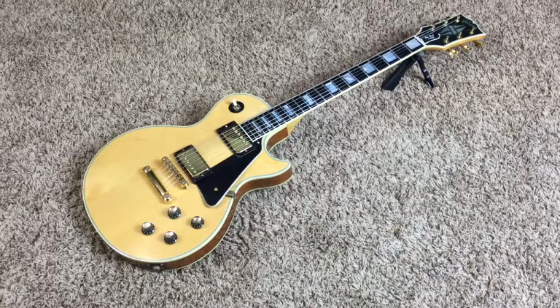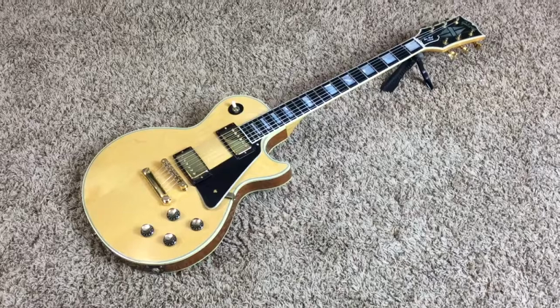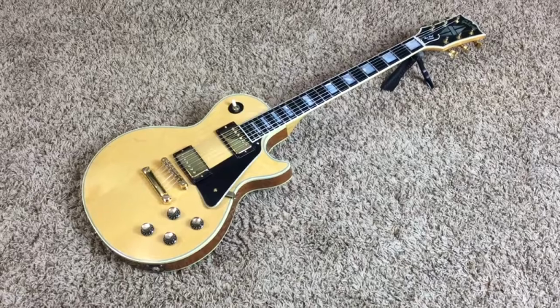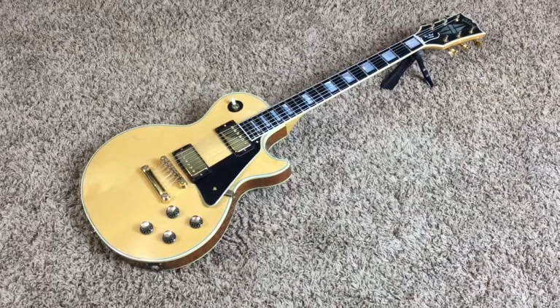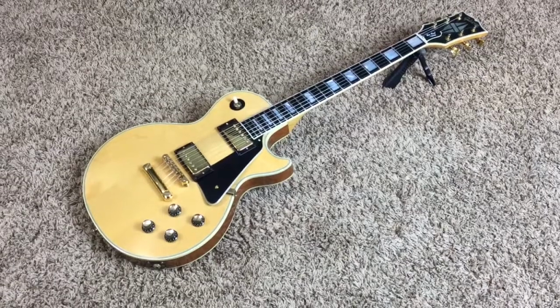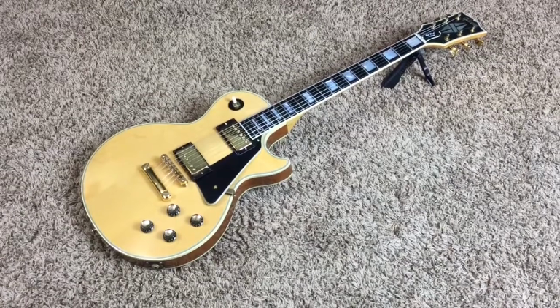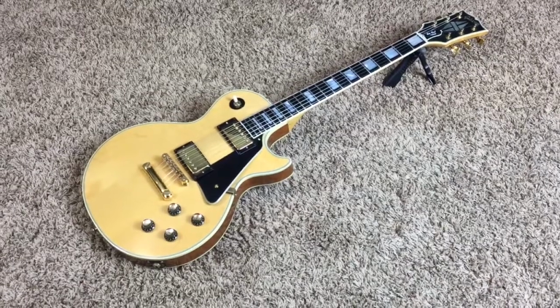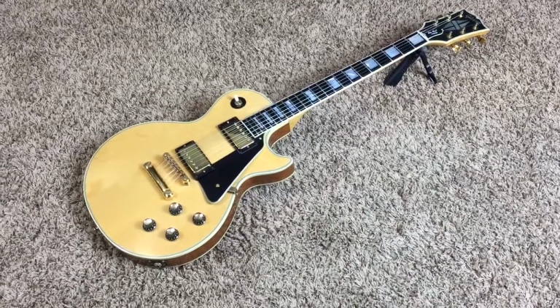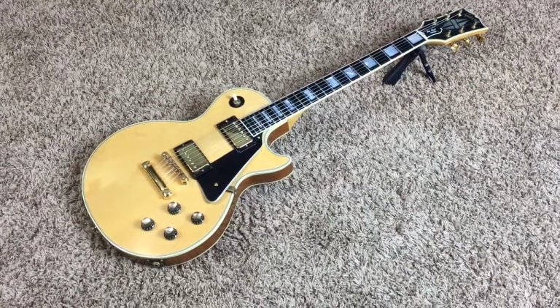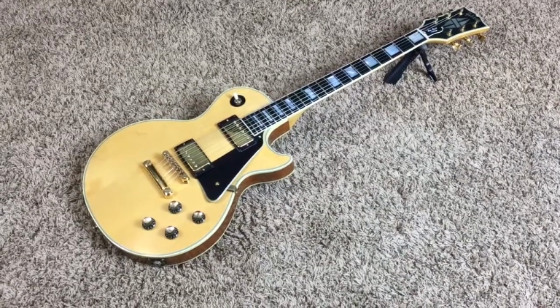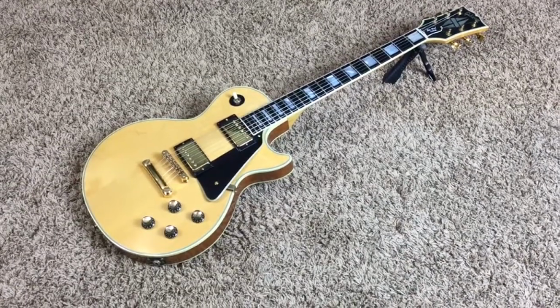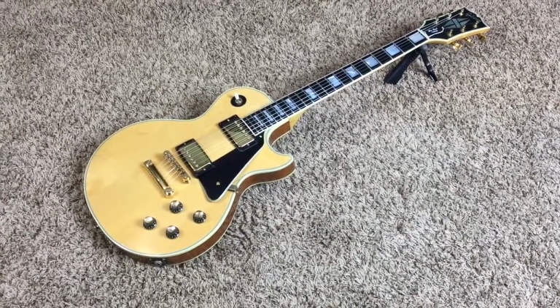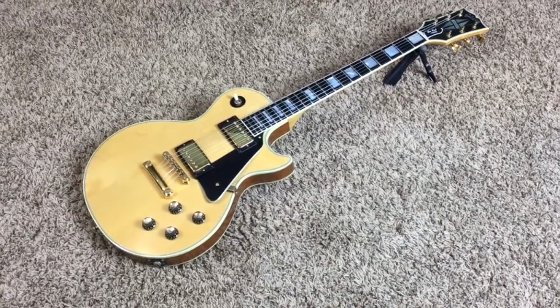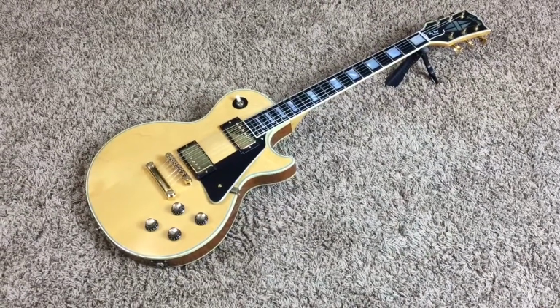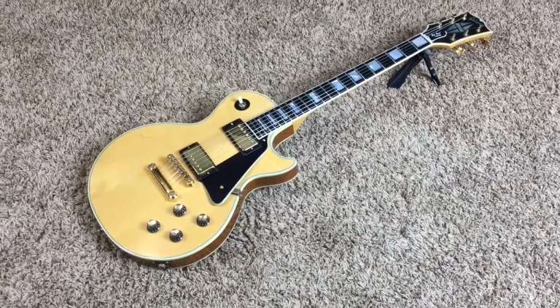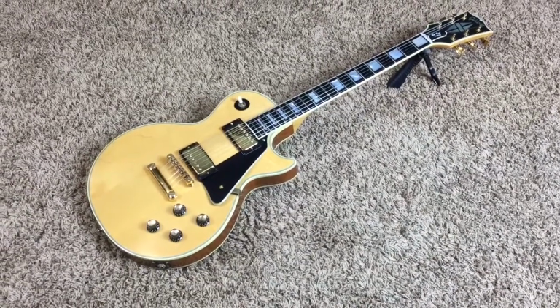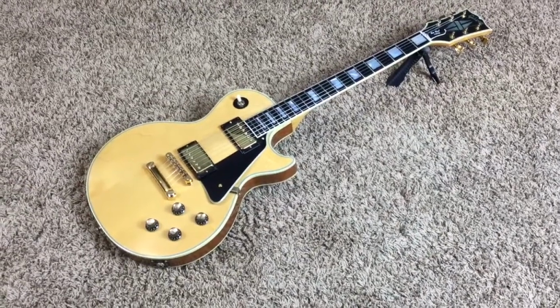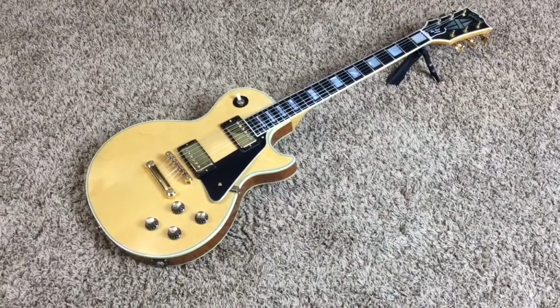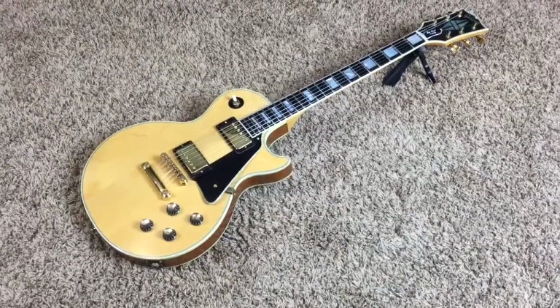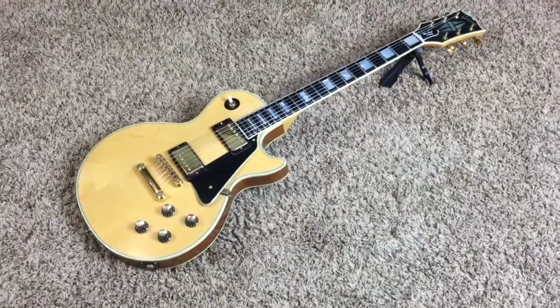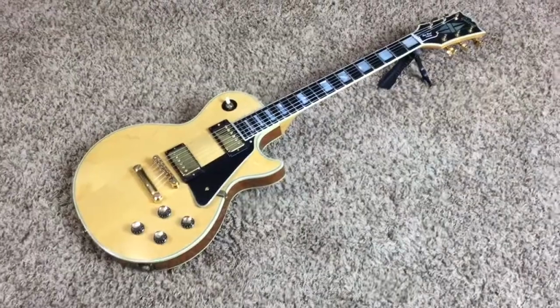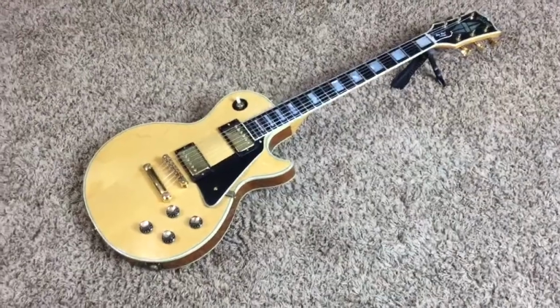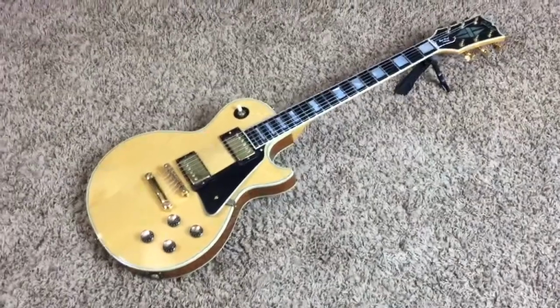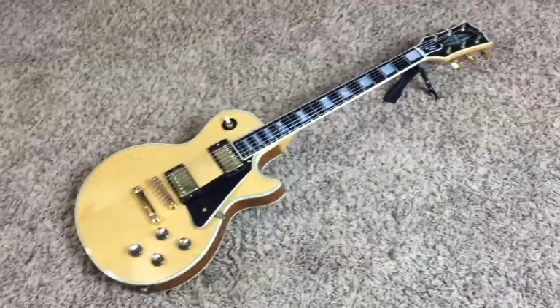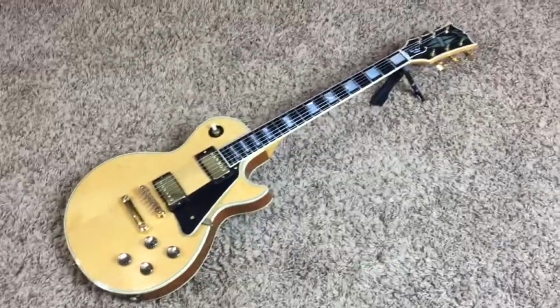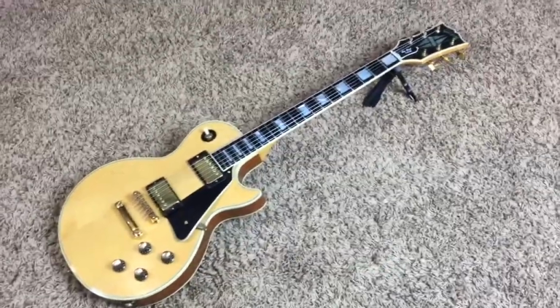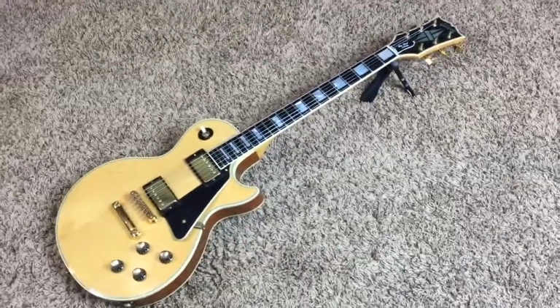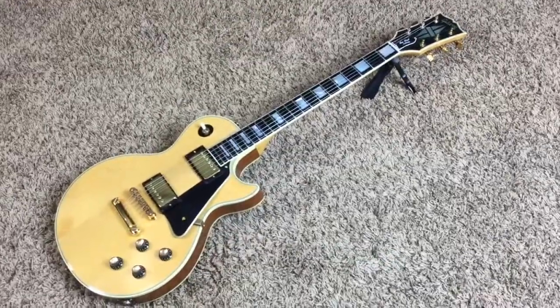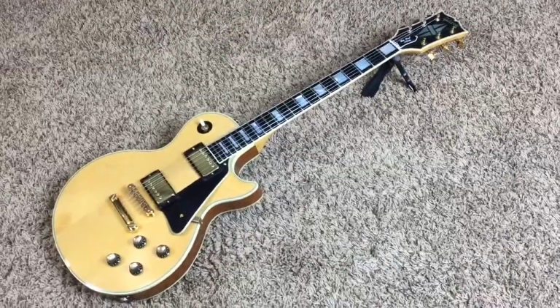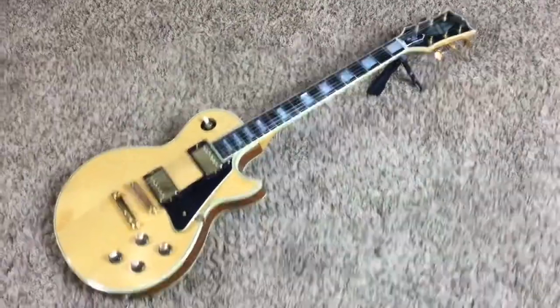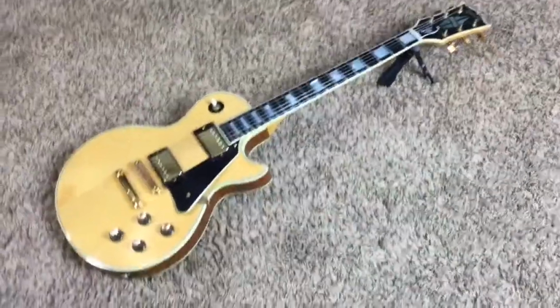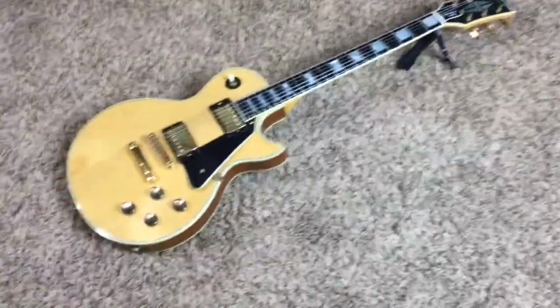Hey Troglodytes, welcome back to another episode of Trogly's Guitars. Today we have a very nice 1976 Gibson Les Paul Custom.